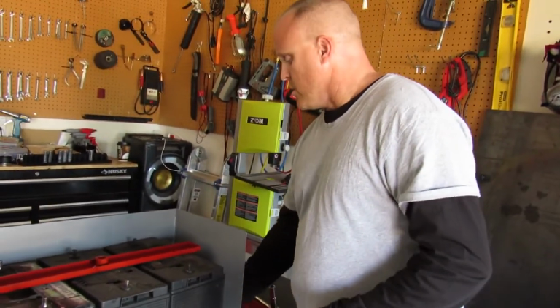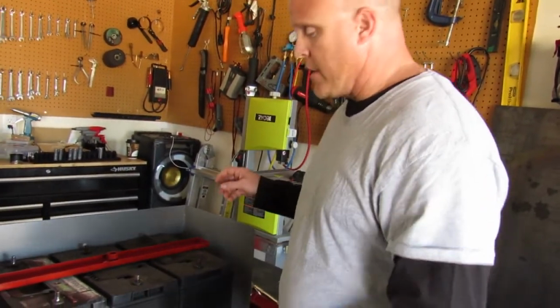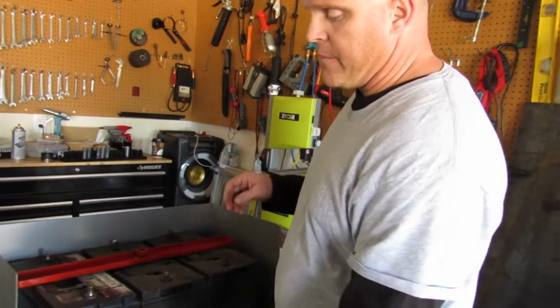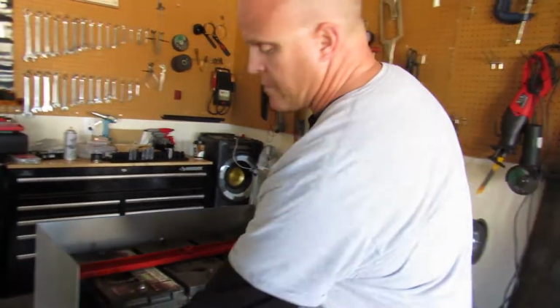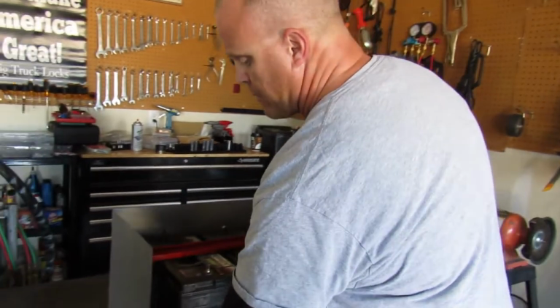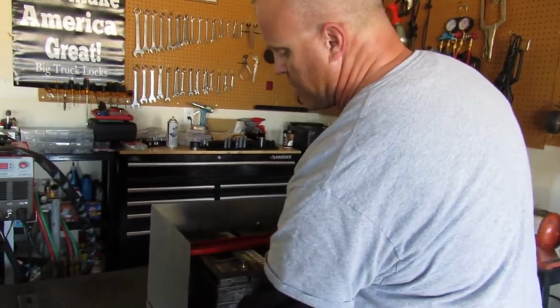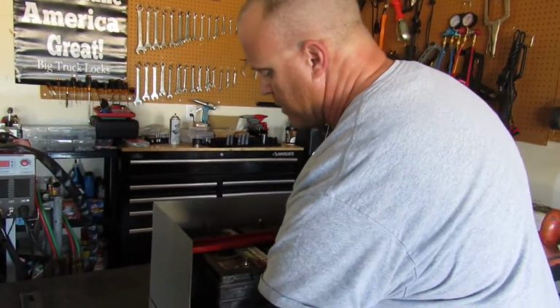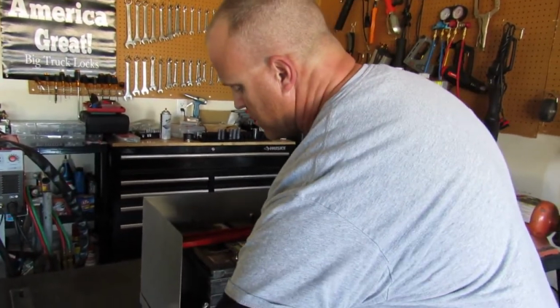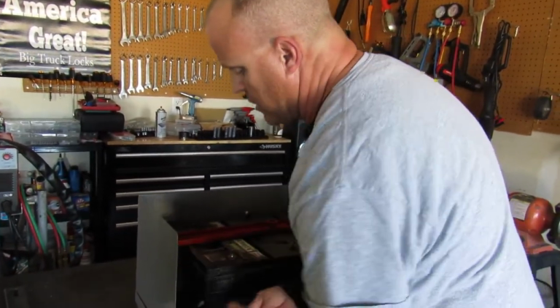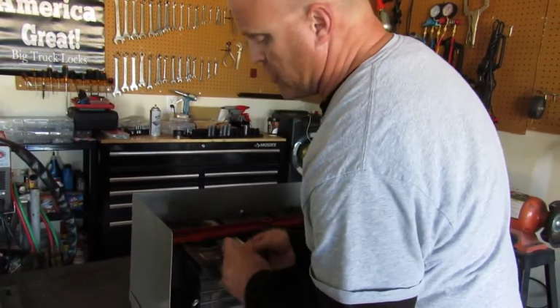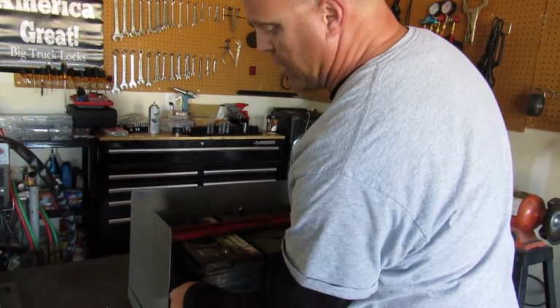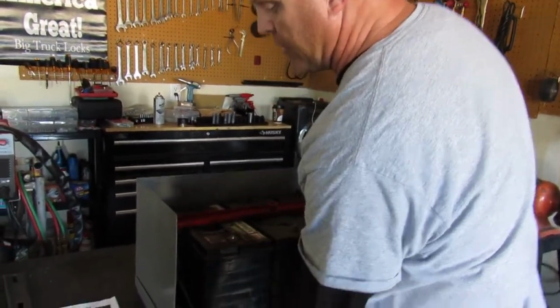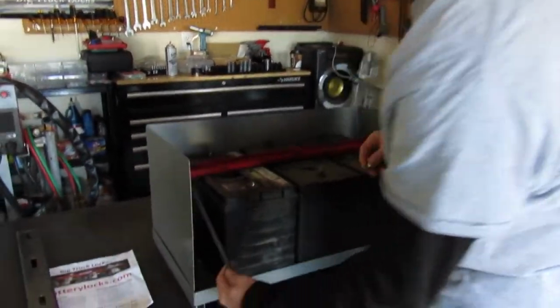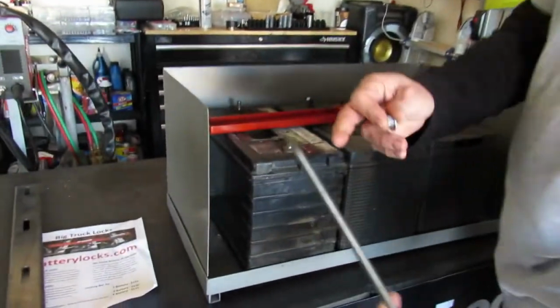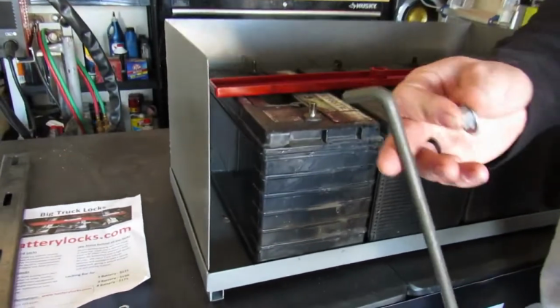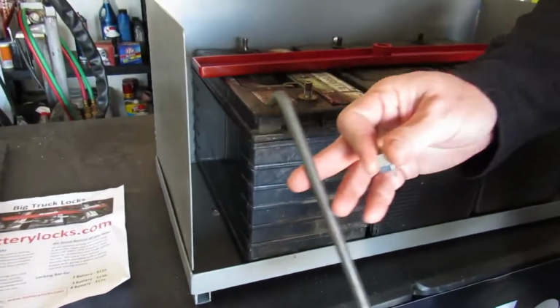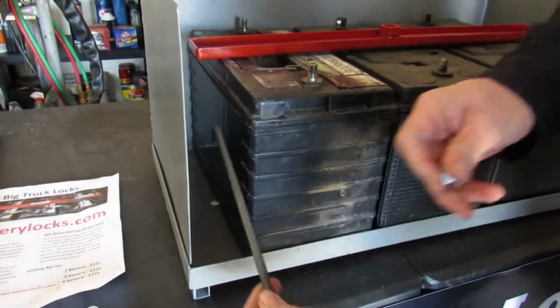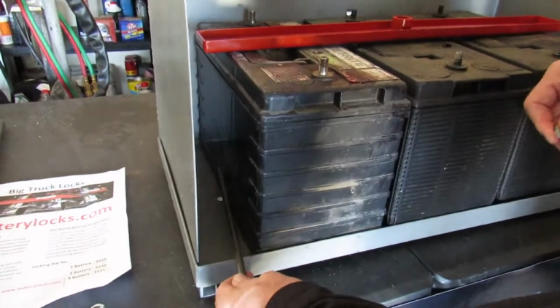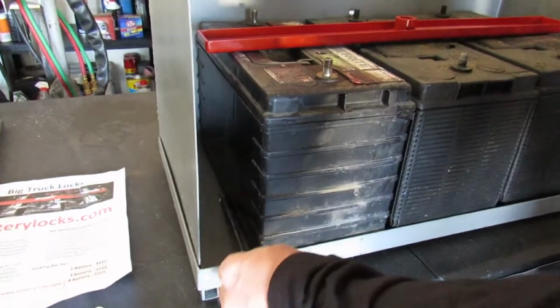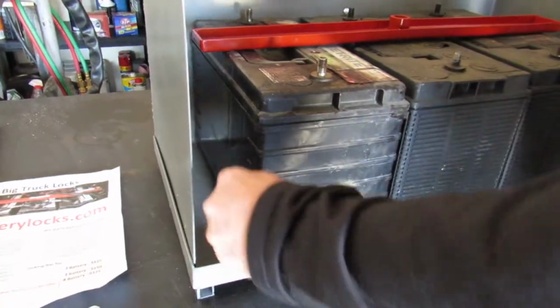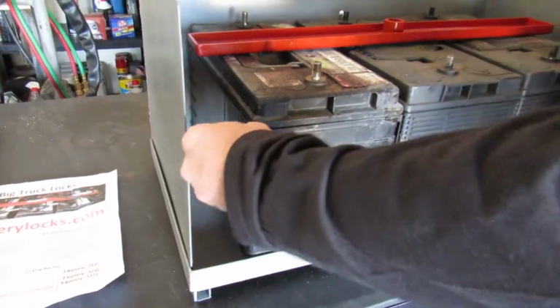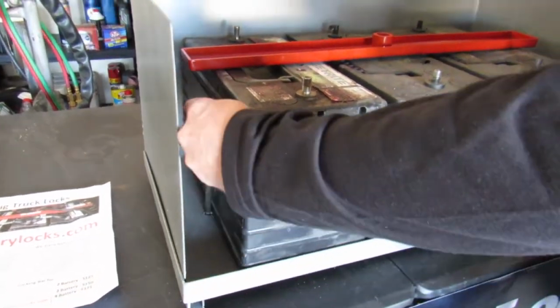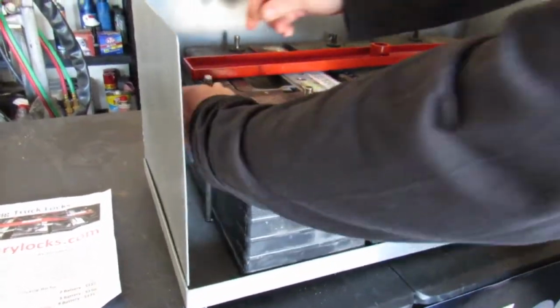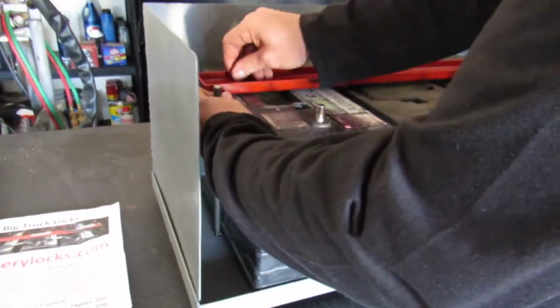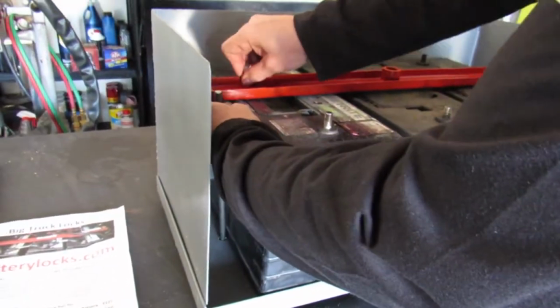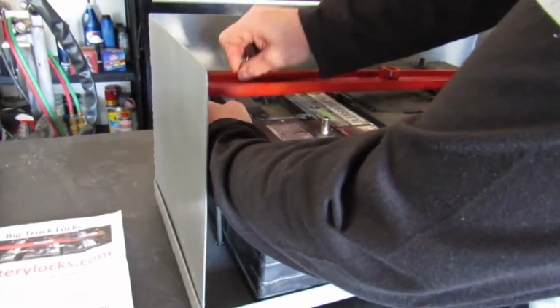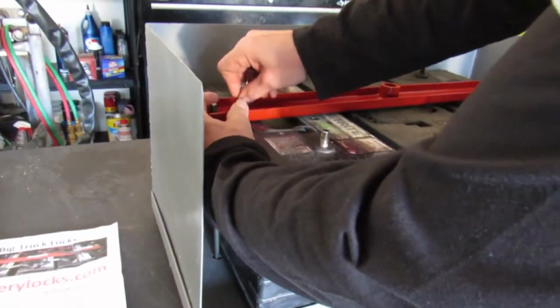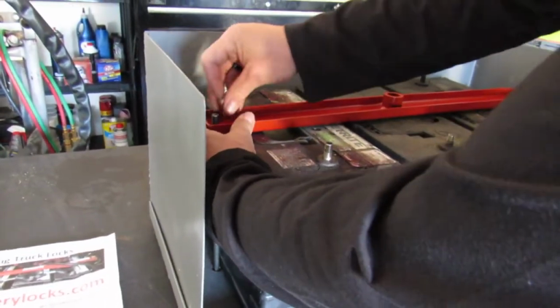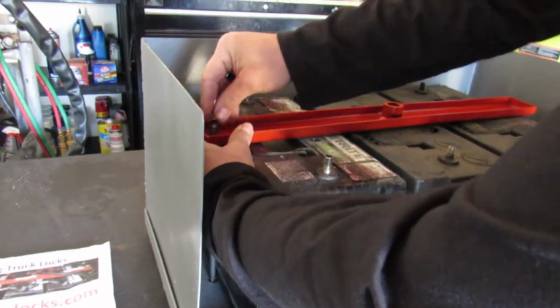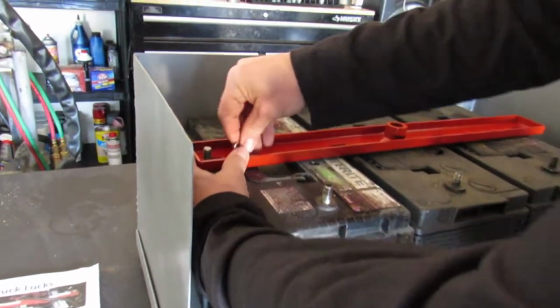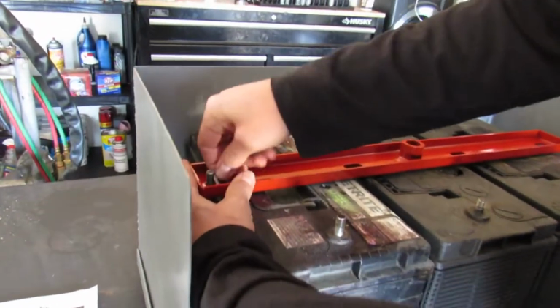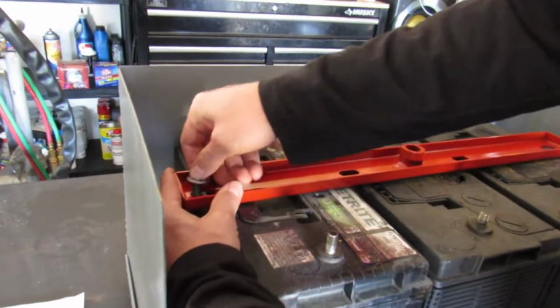You would take that and it just hooks right down in here into an existing hole. Sometimes you may need to cut your own hole. Then you reattach it.